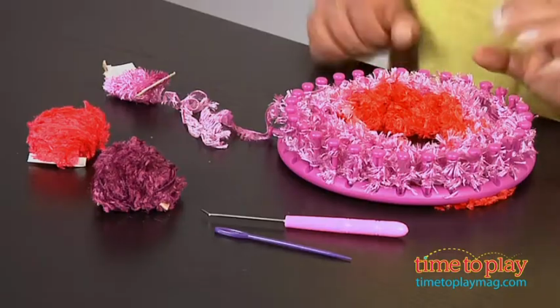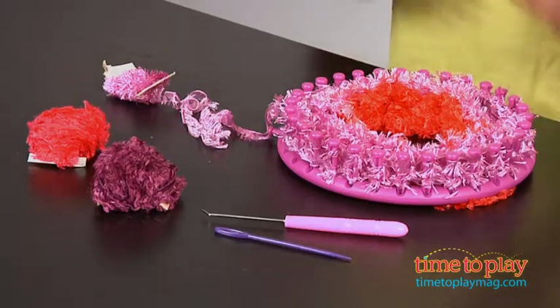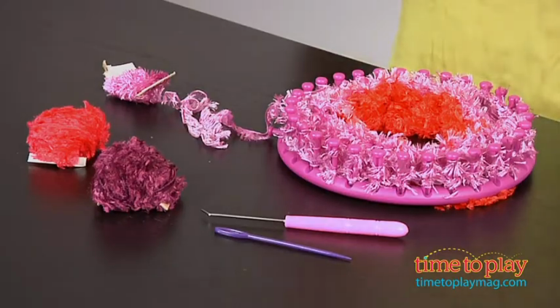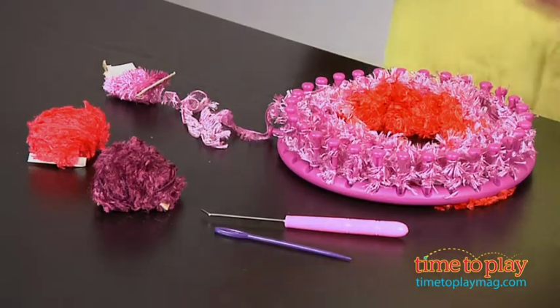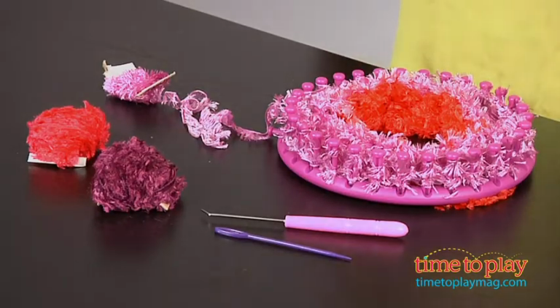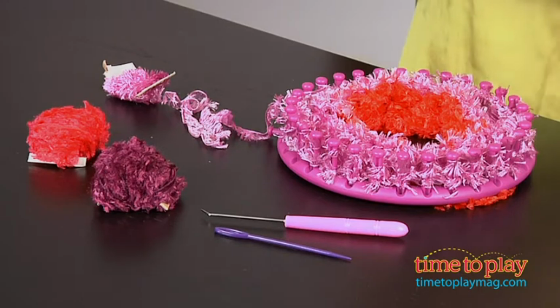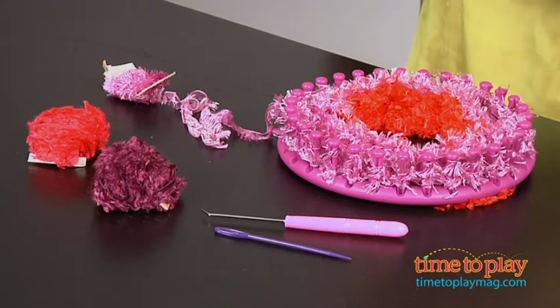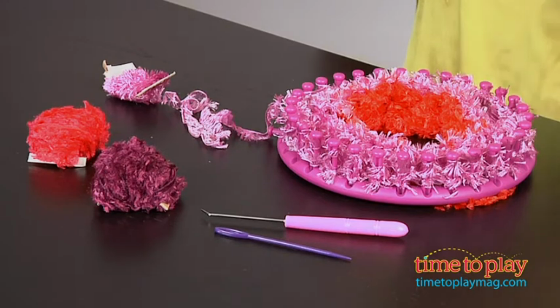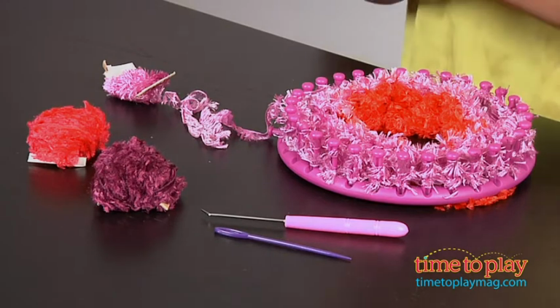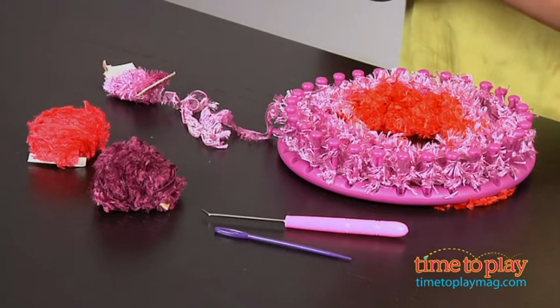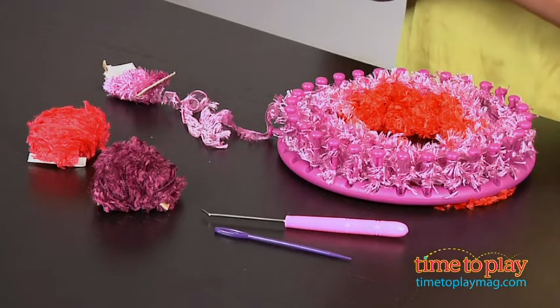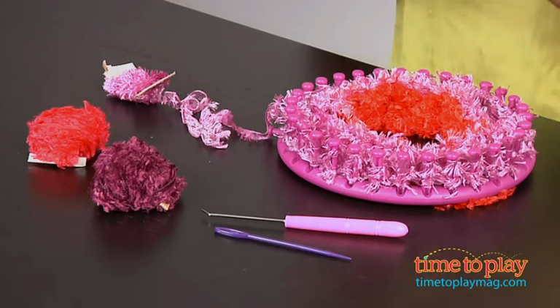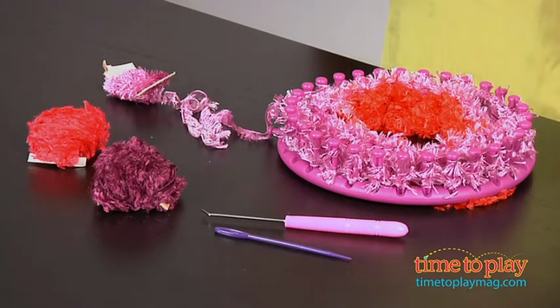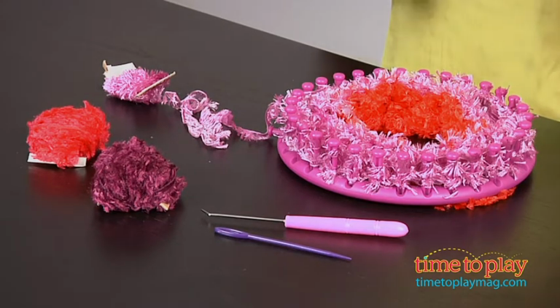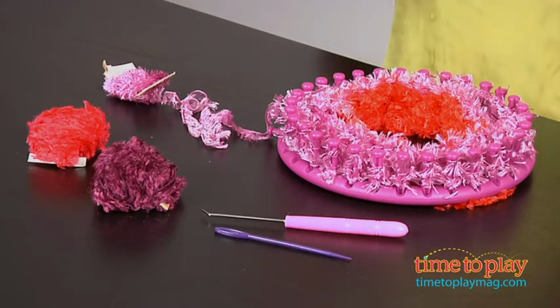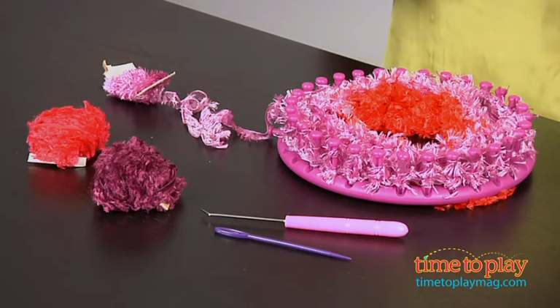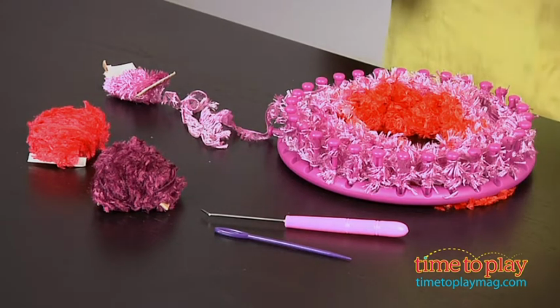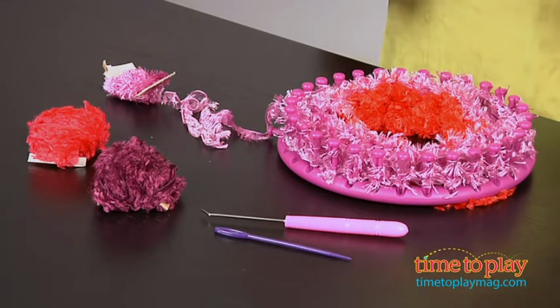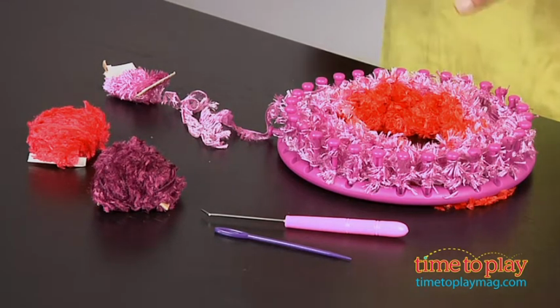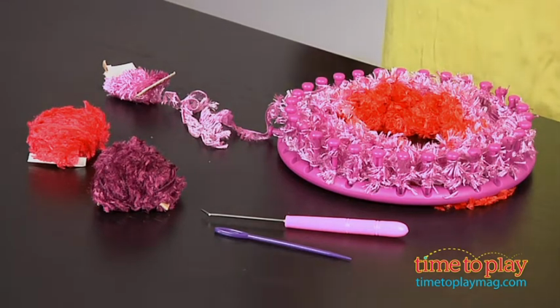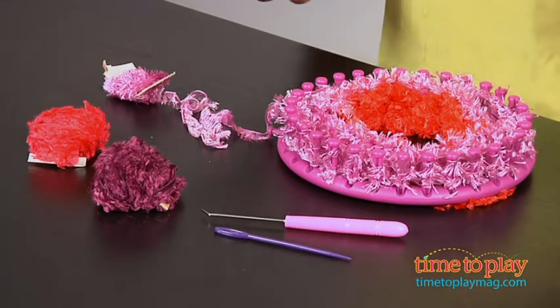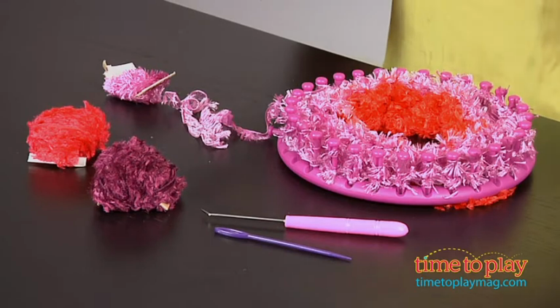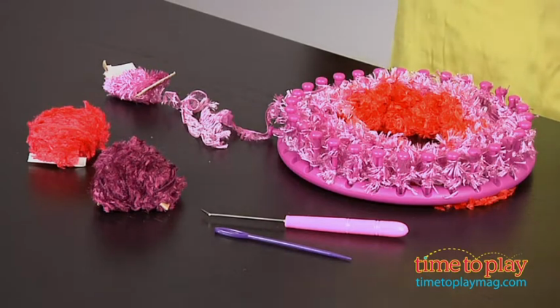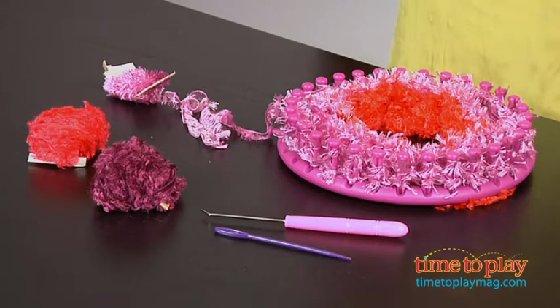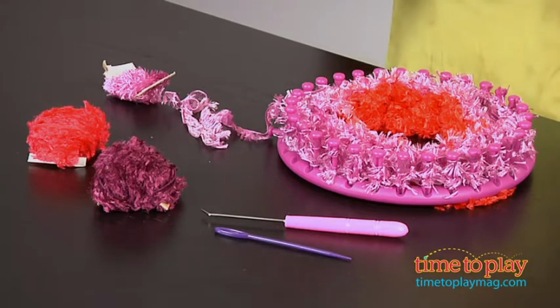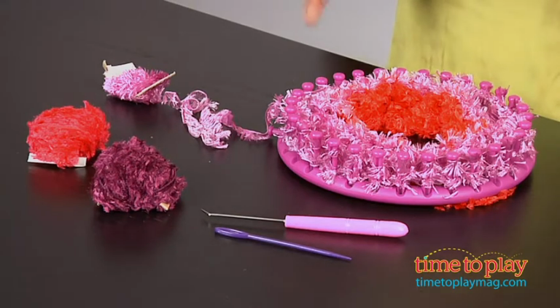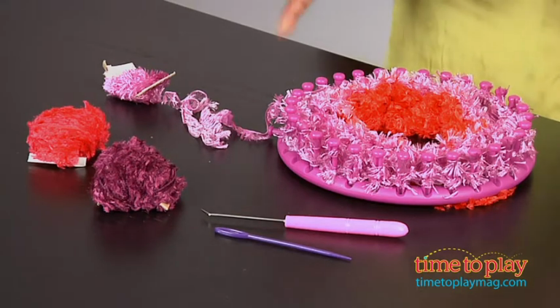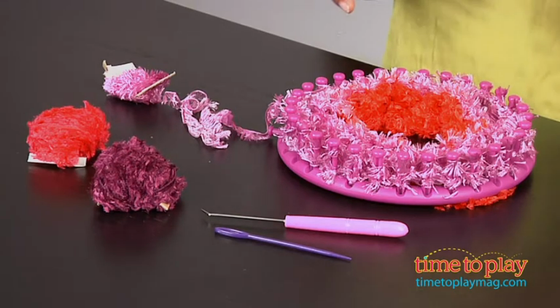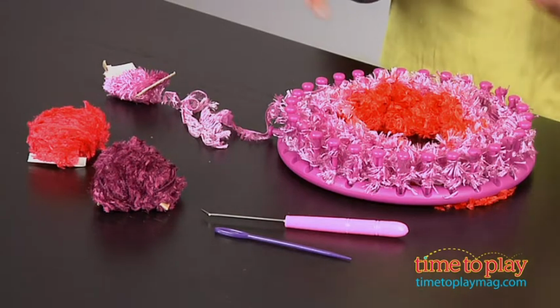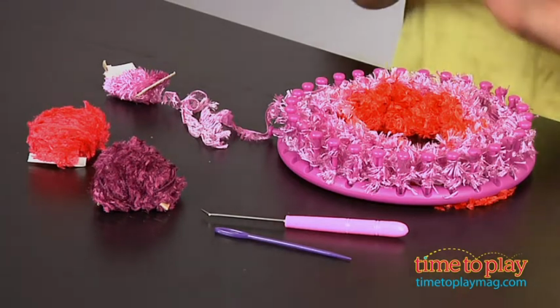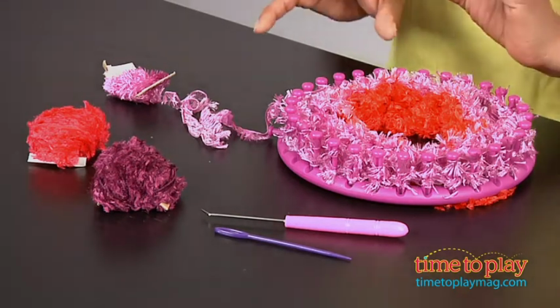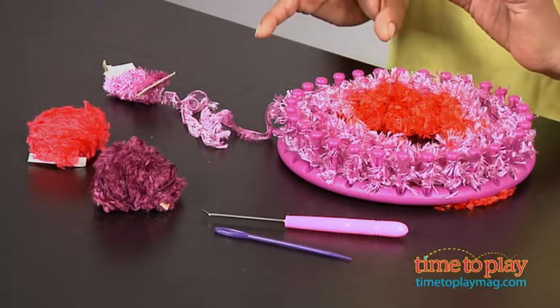So usually when I look at these kits, I get pretty intimidated. I'm not what you call a knitter or crafter. I can do simple things, but anything that comes with a gadget attached to it always makes me nervous.